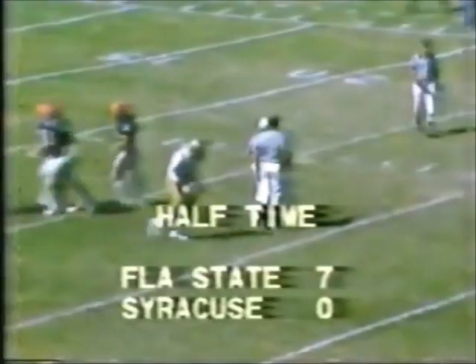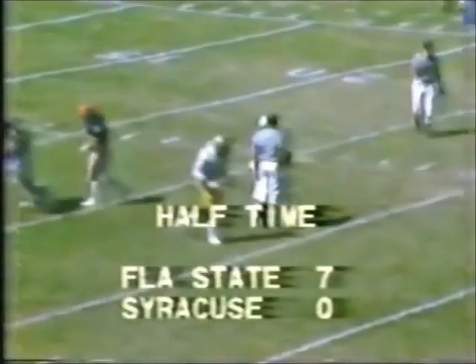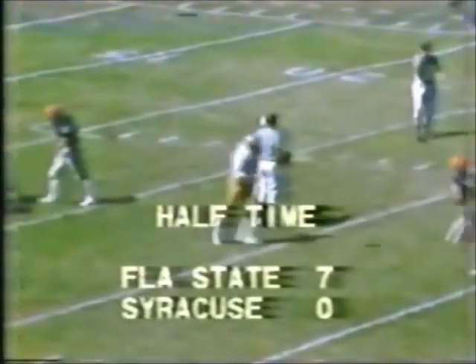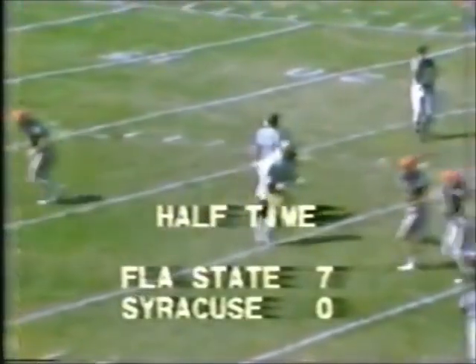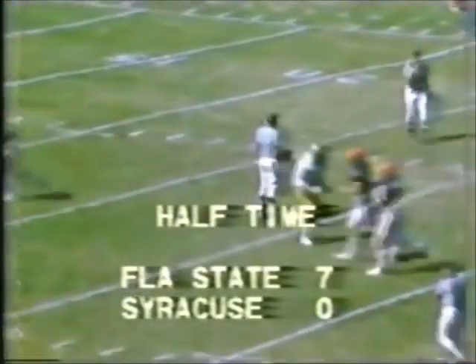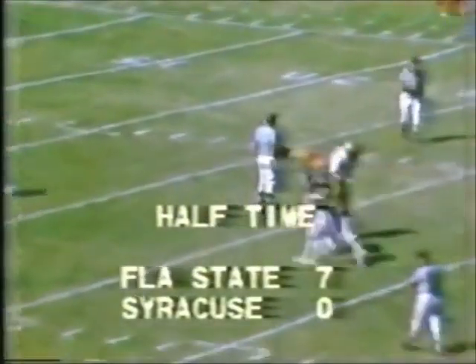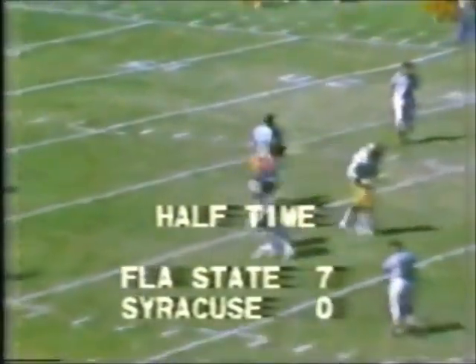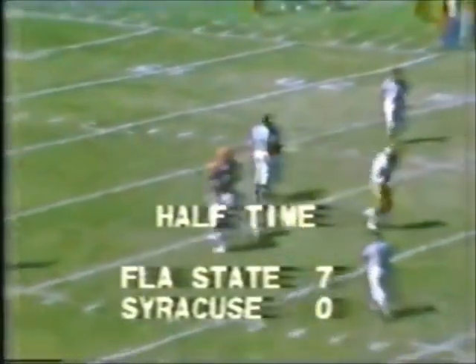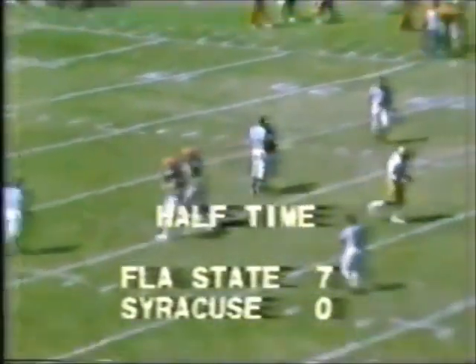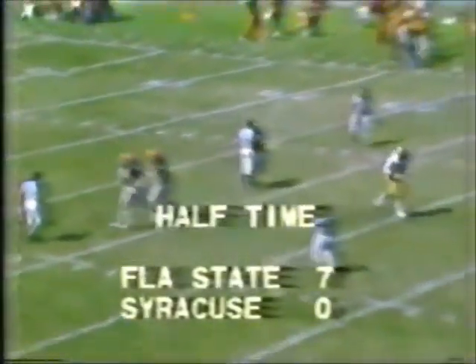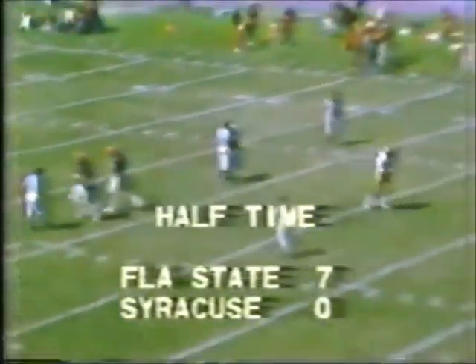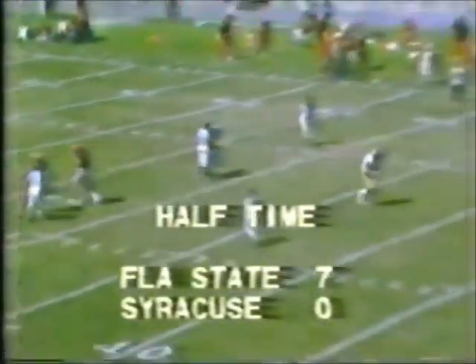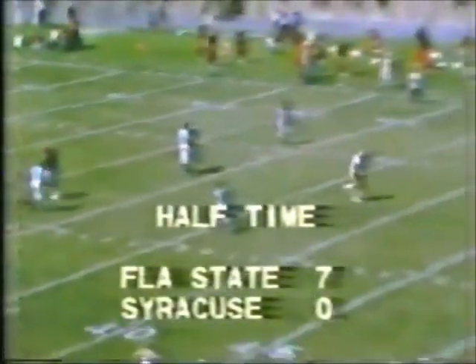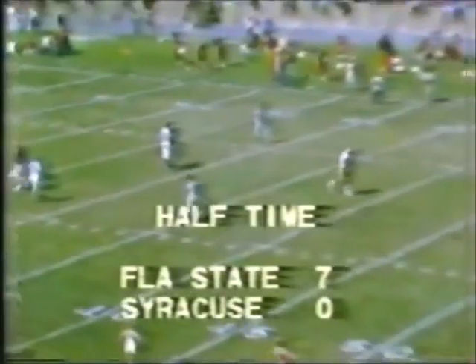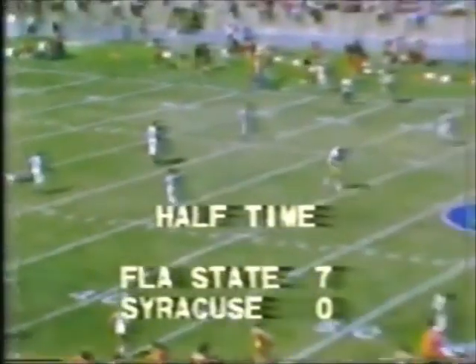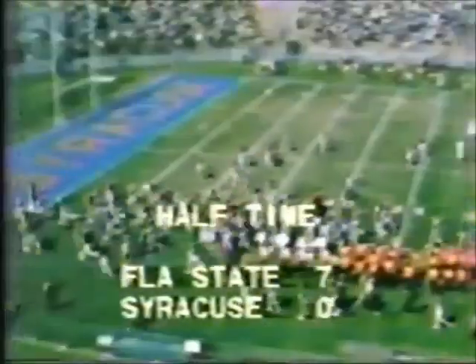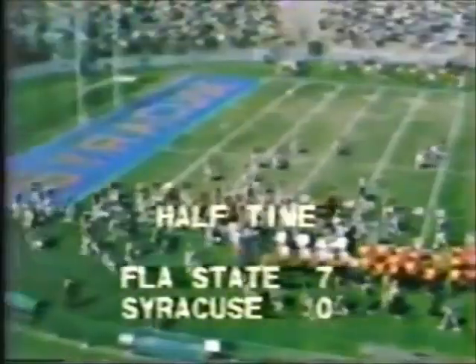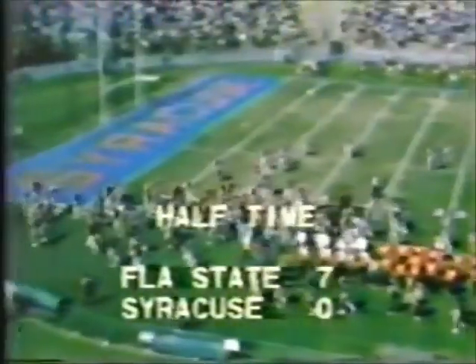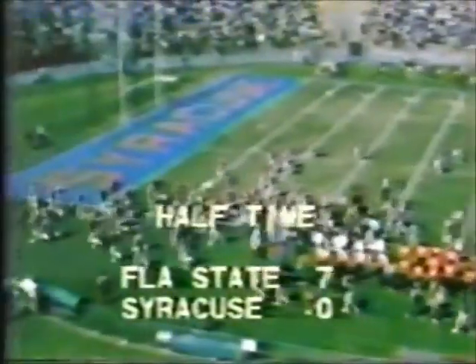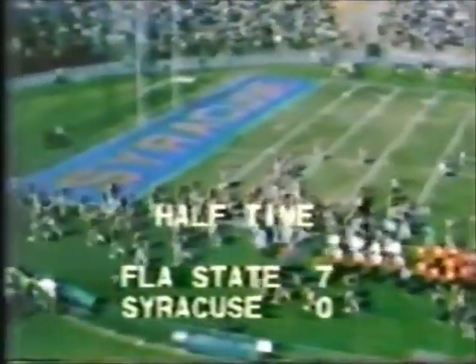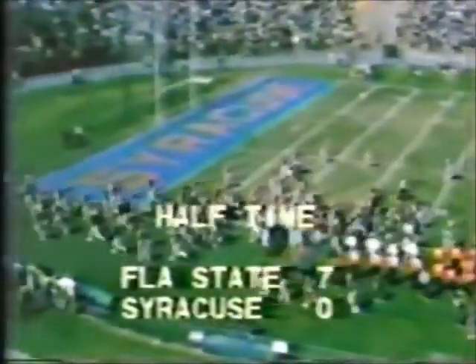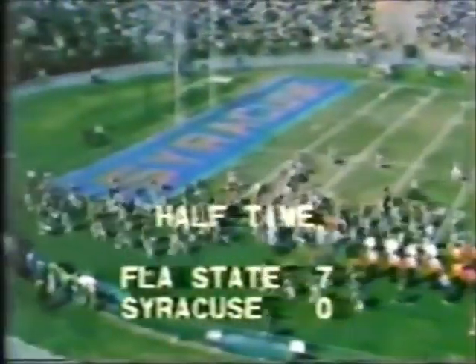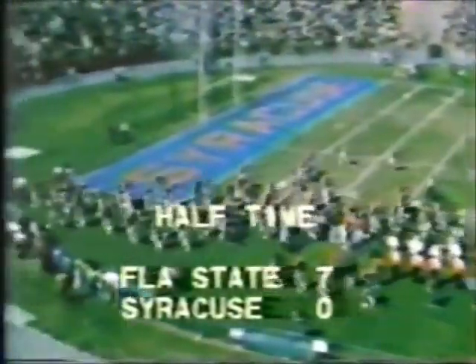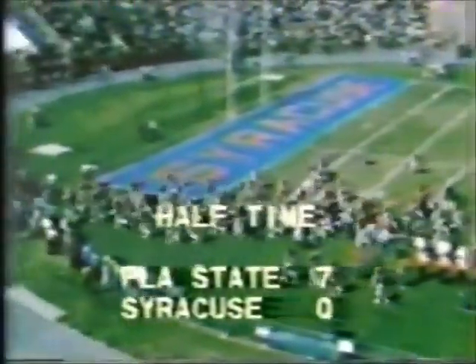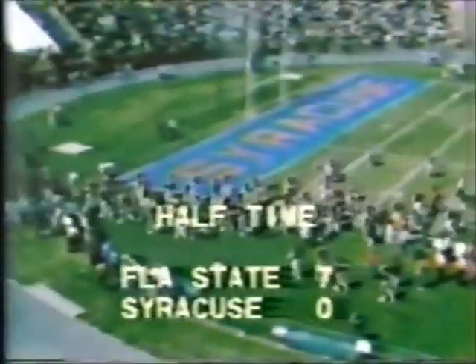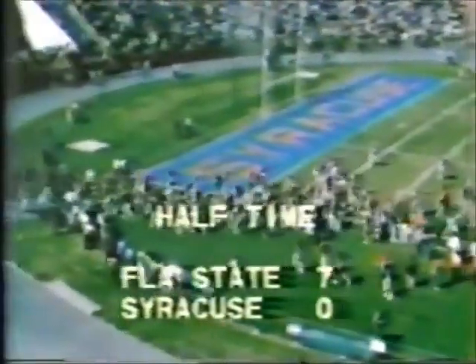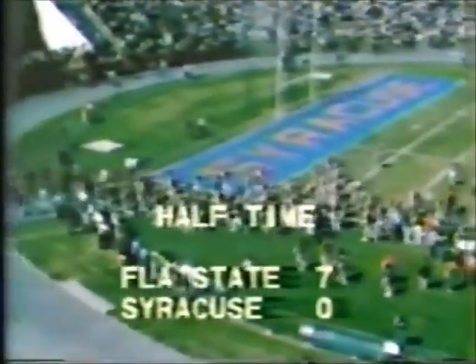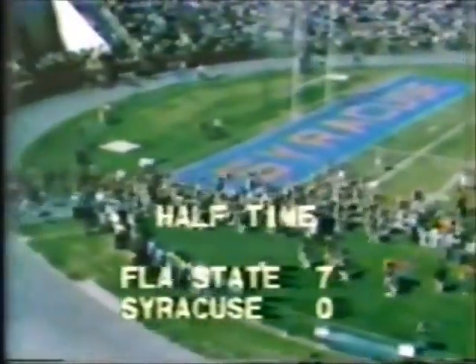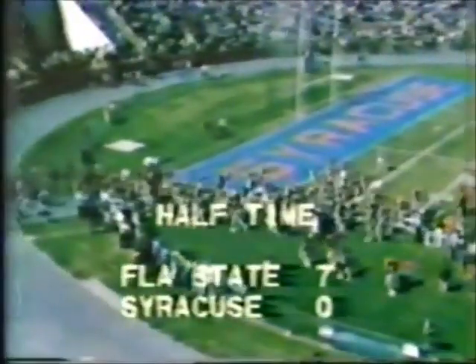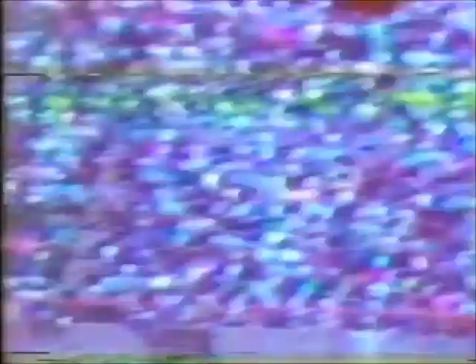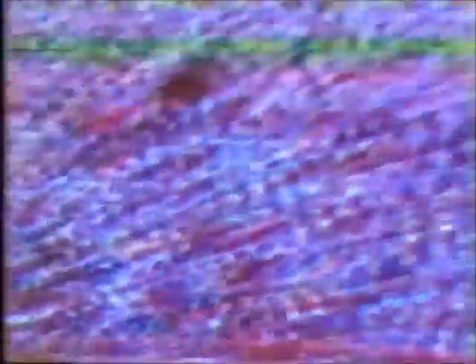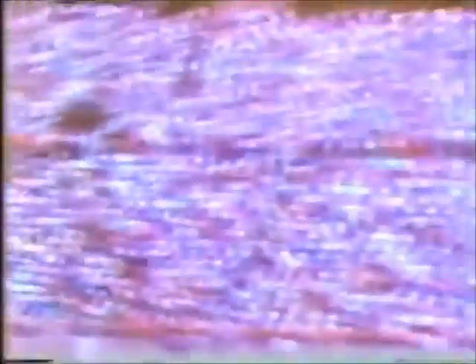The score? Florida State University, seven. Syracuse University, nothing. High and long.